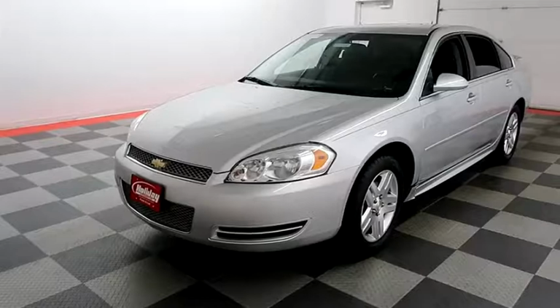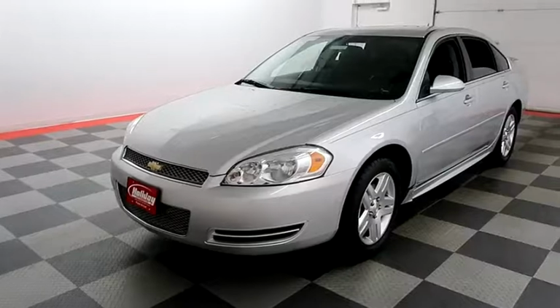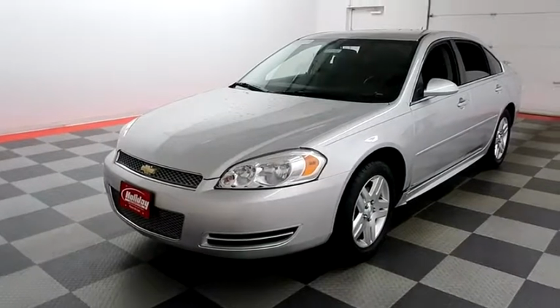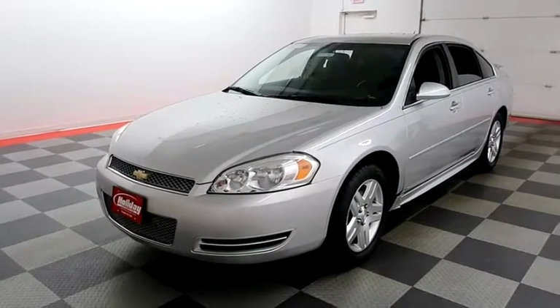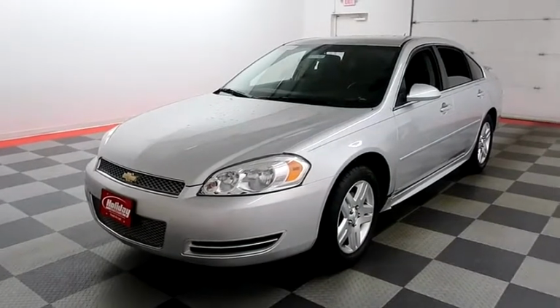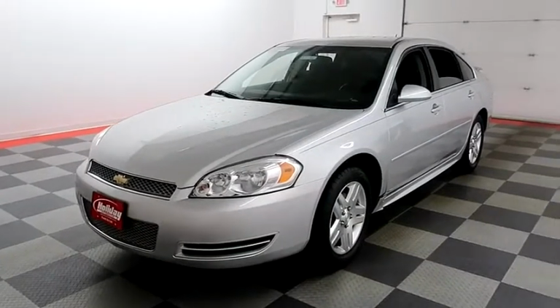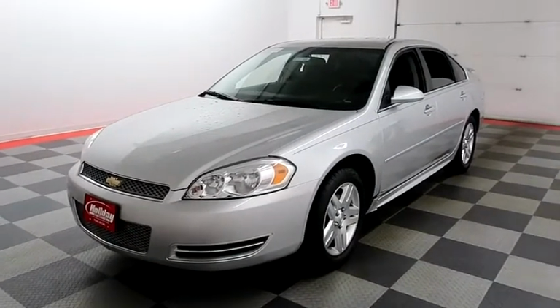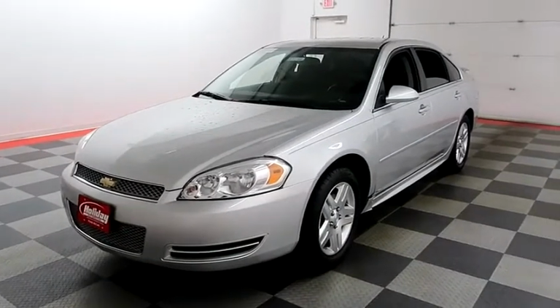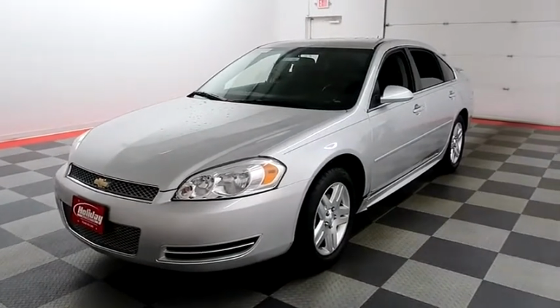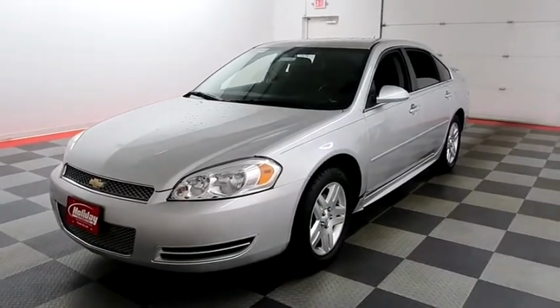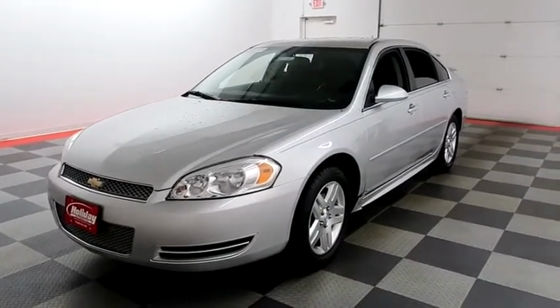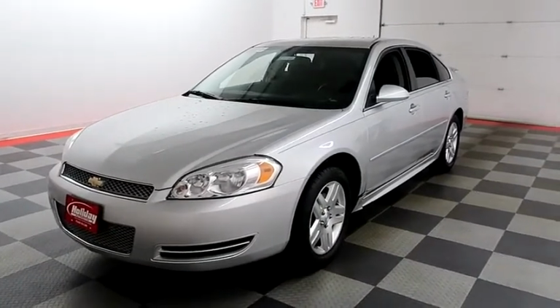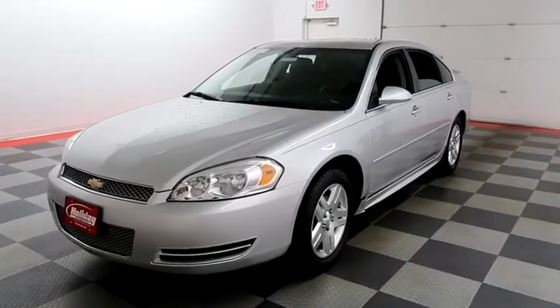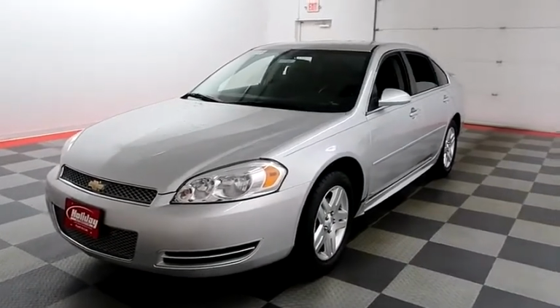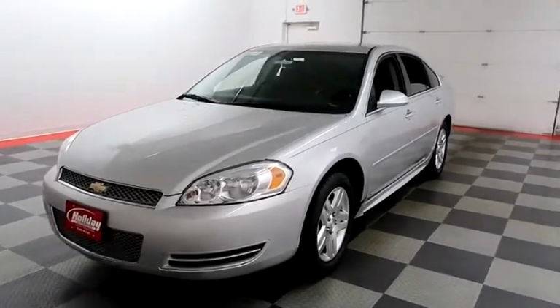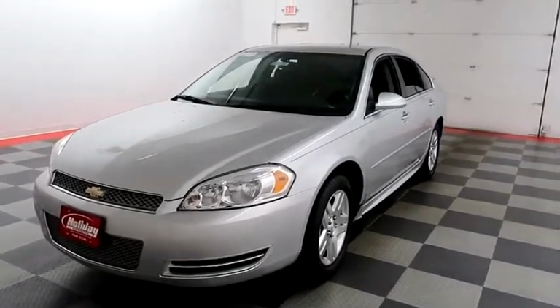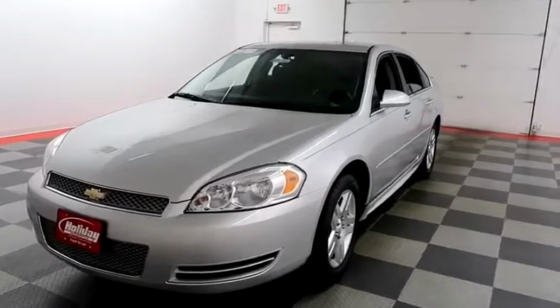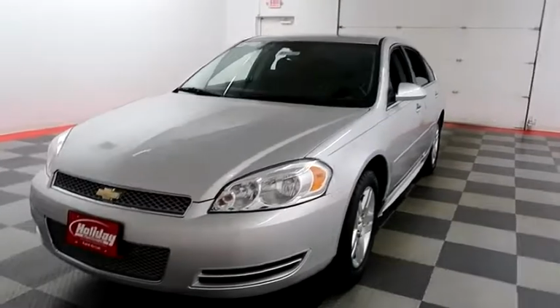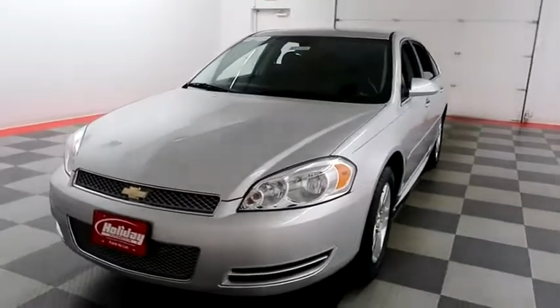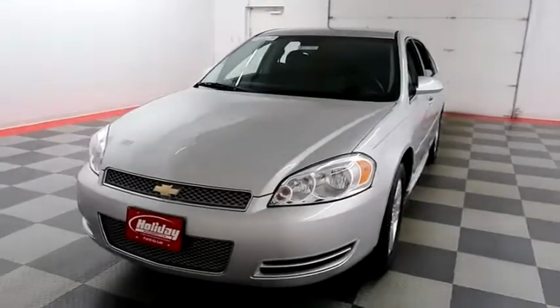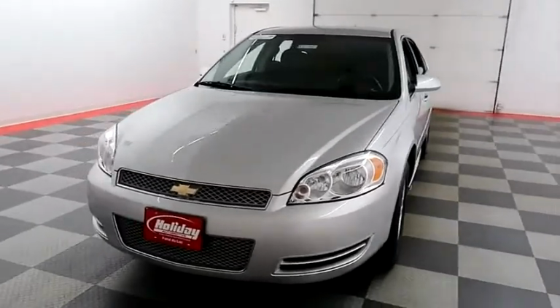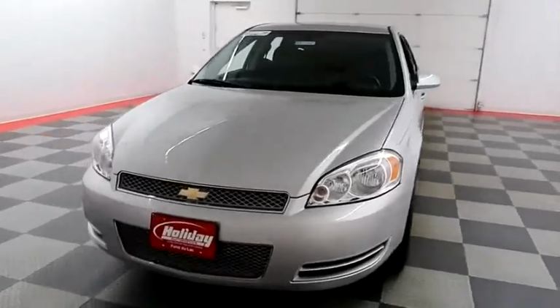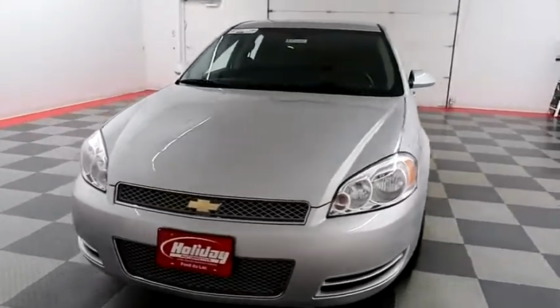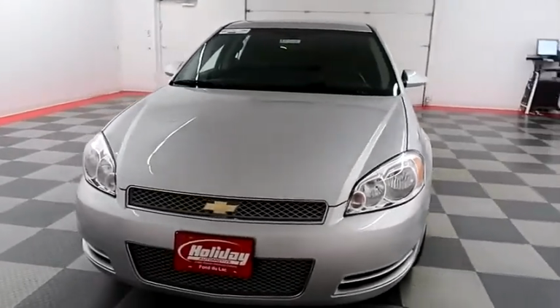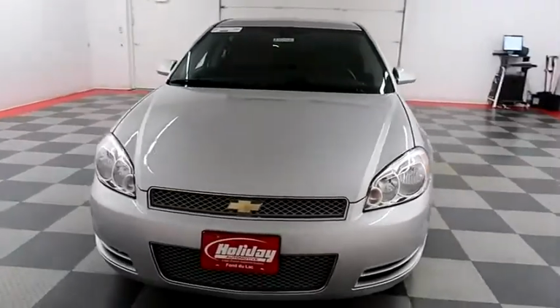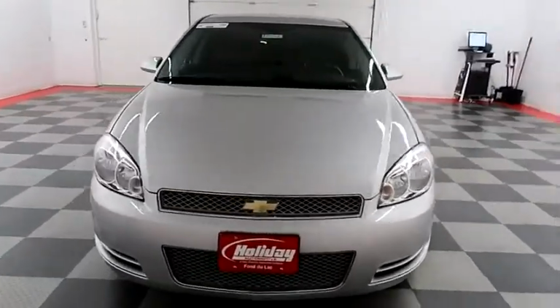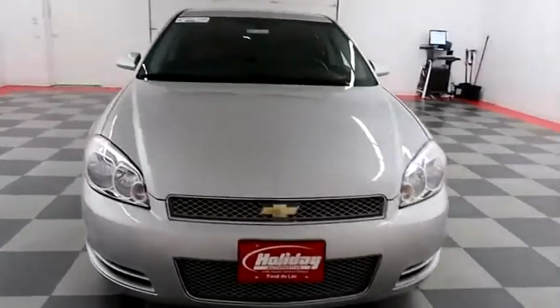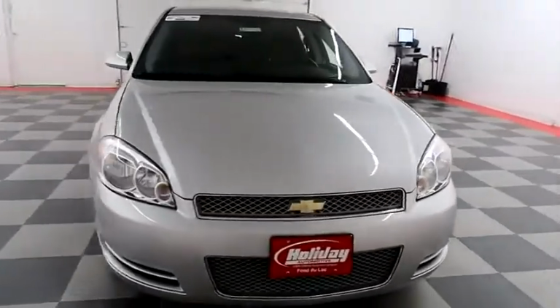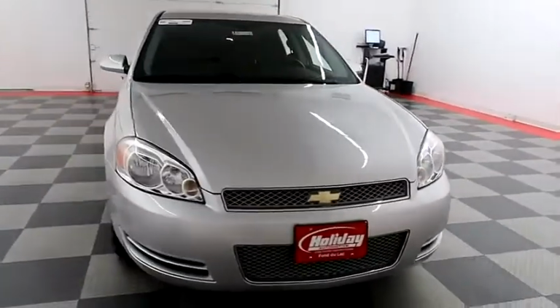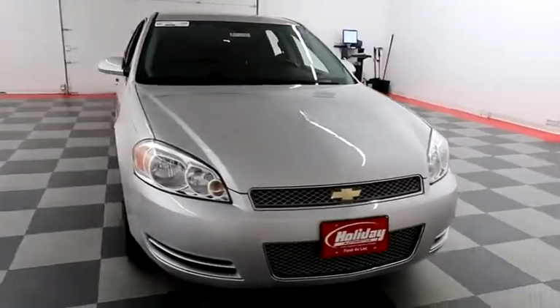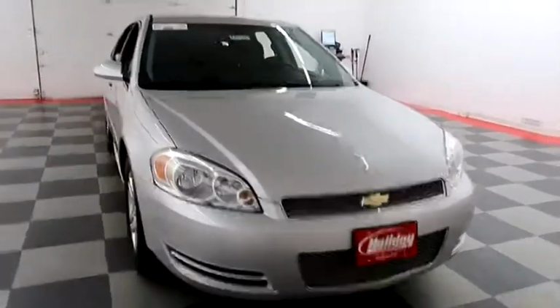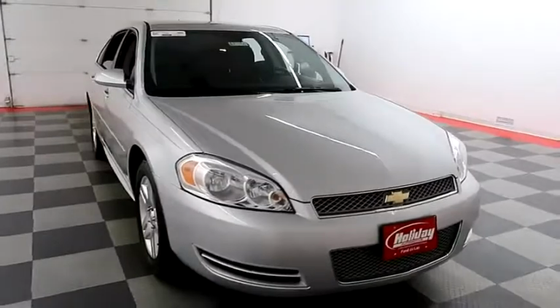Hi, I'm Andy with Holiday Automotive. Today we're going to take a look at a 2013 Chevy Impala. Stock number is A8346.